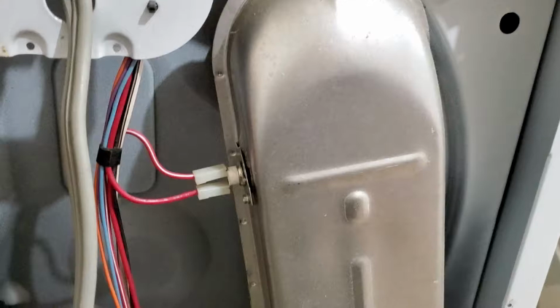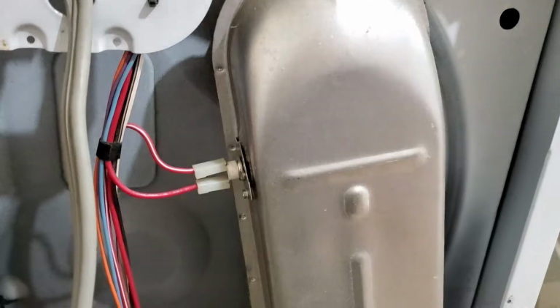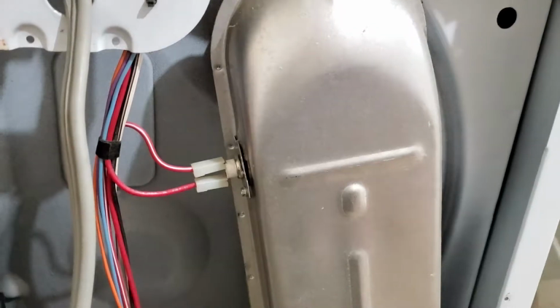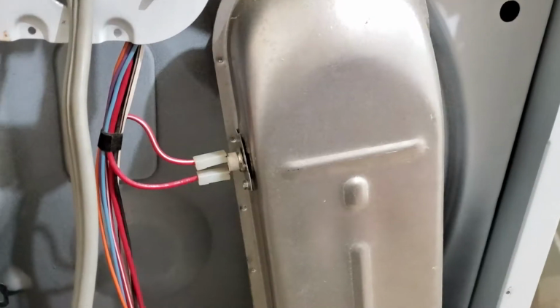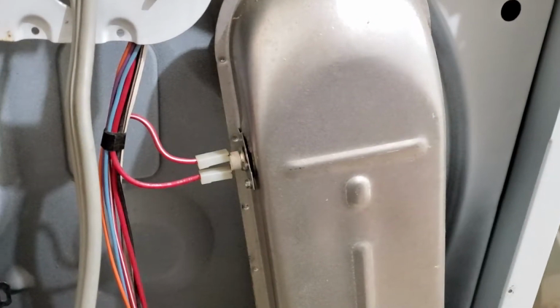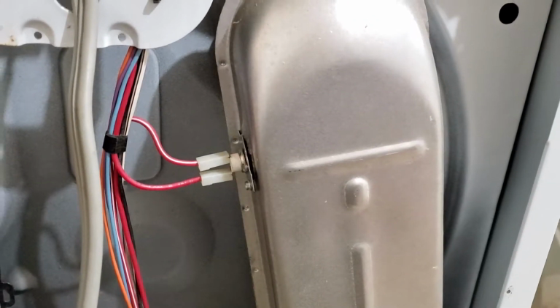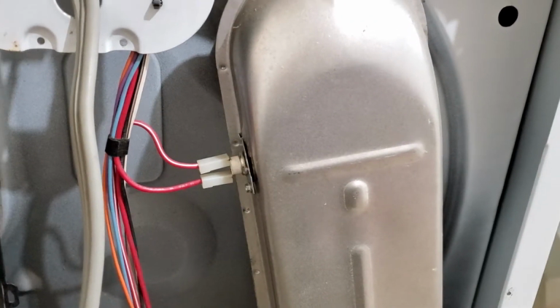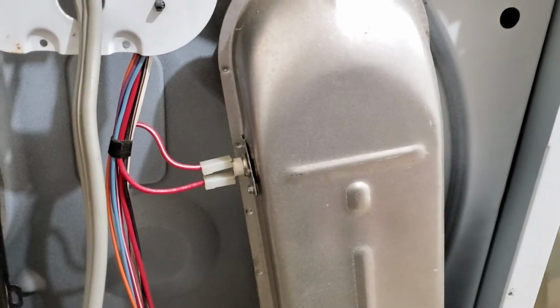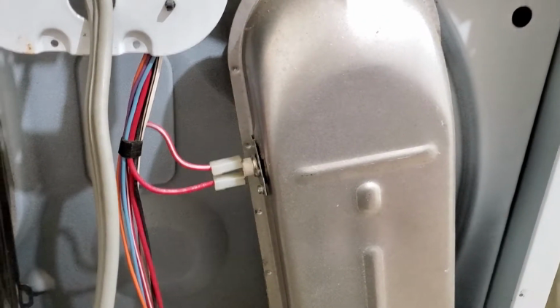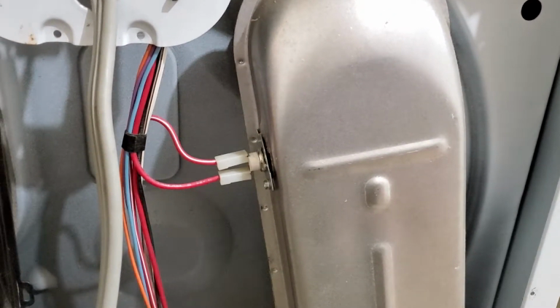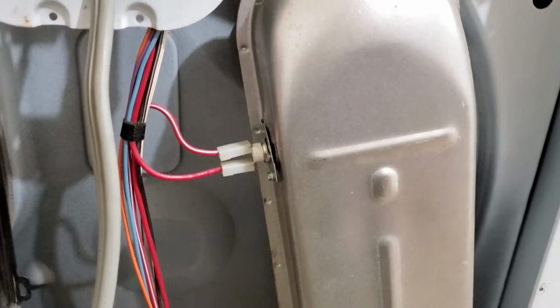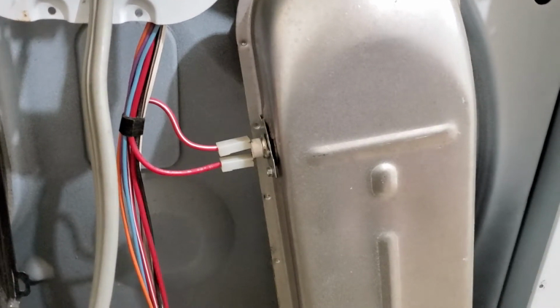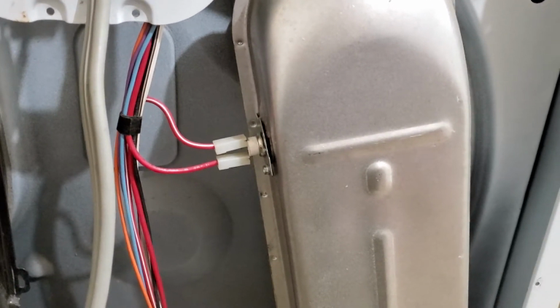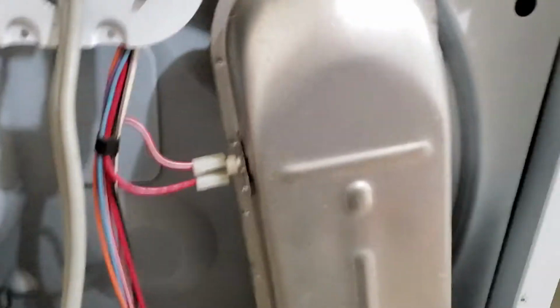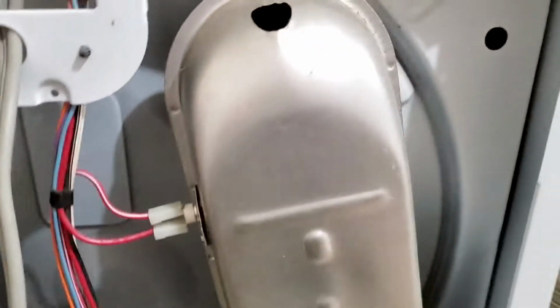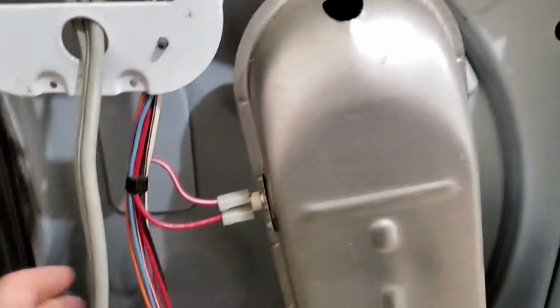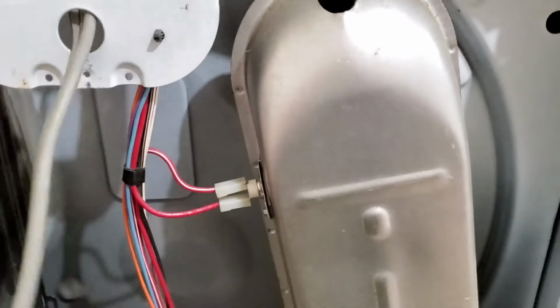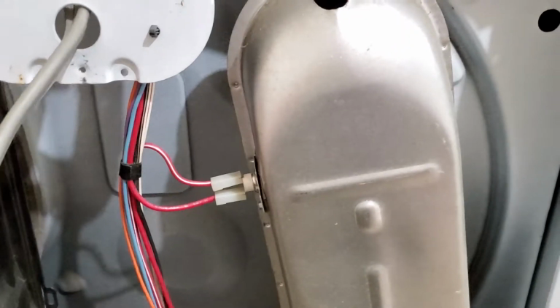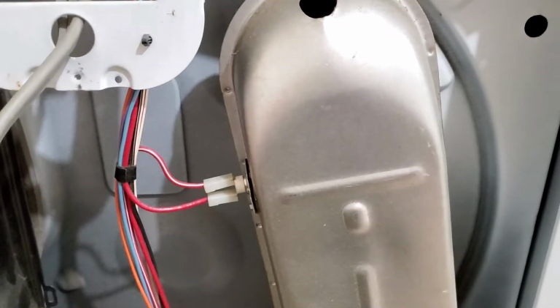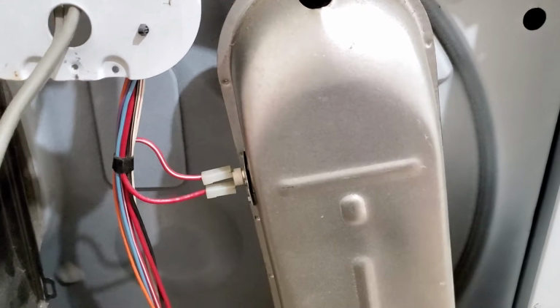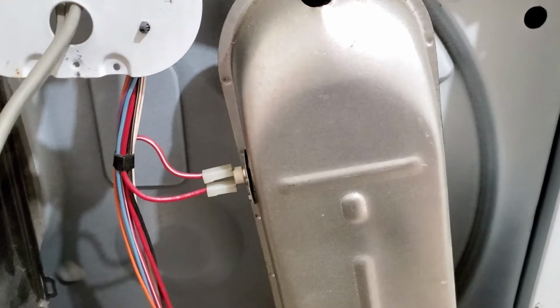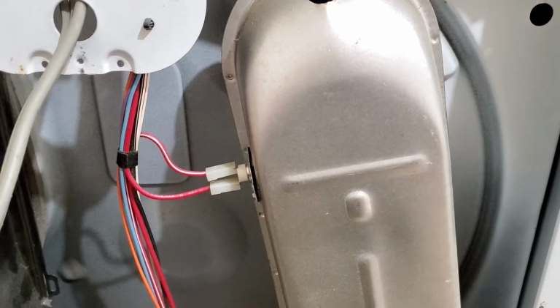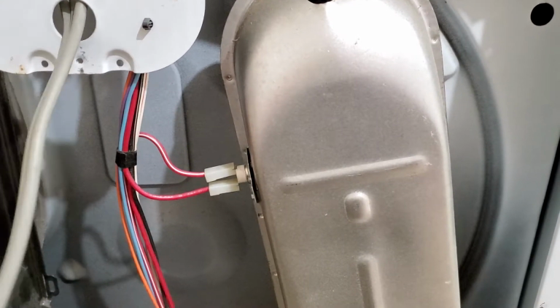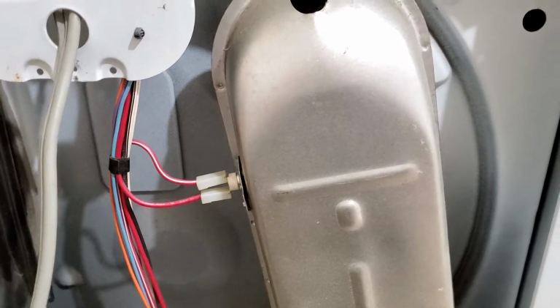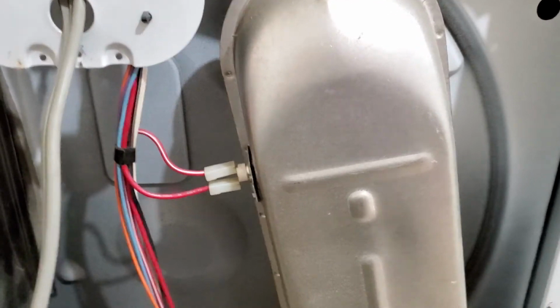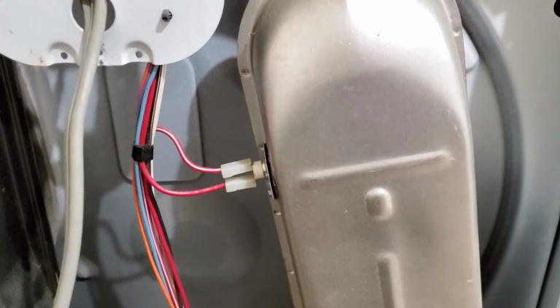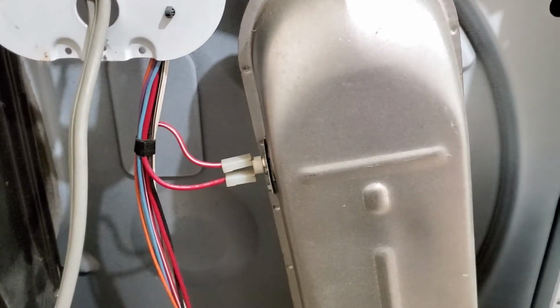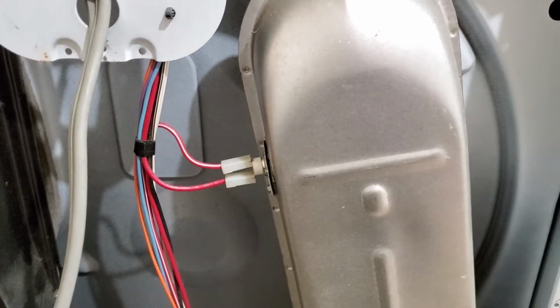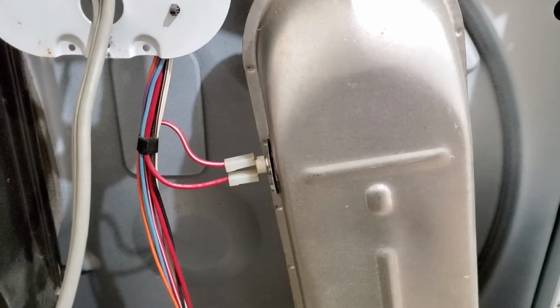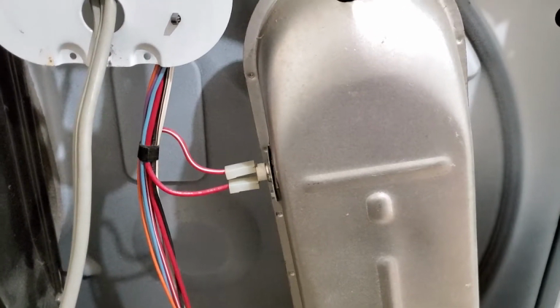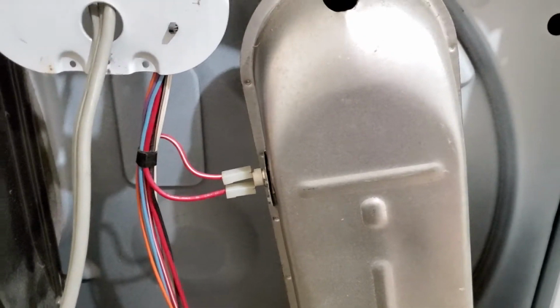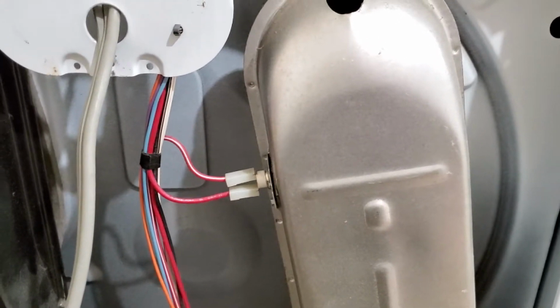Hey guys, I want to give you a breakdown on your dryer here. Upon taking the back off, first I plugged it in, ran it, and there was absolutely no heat.